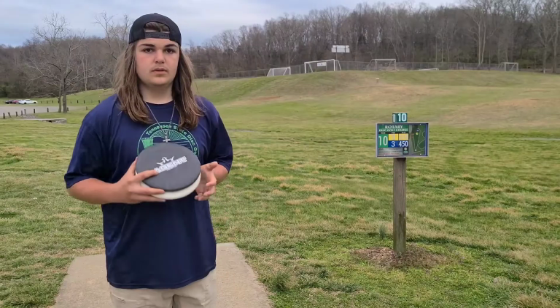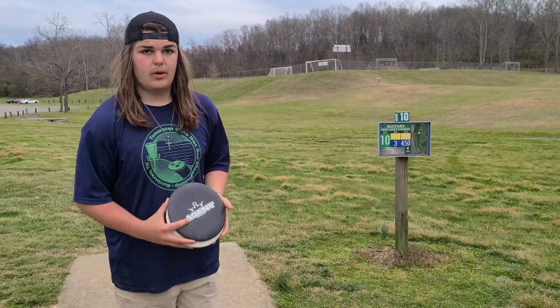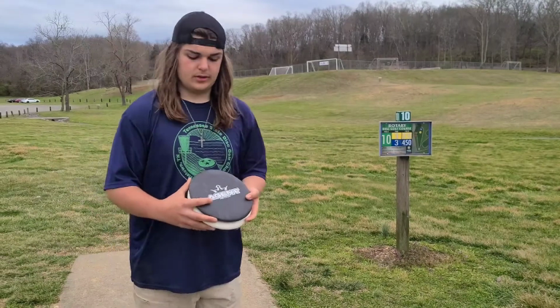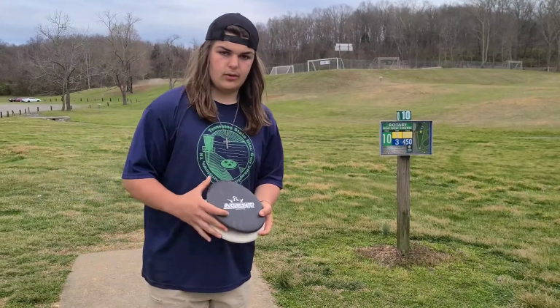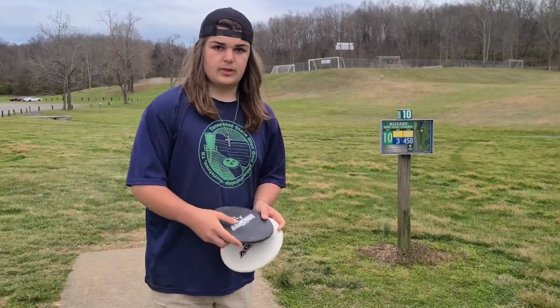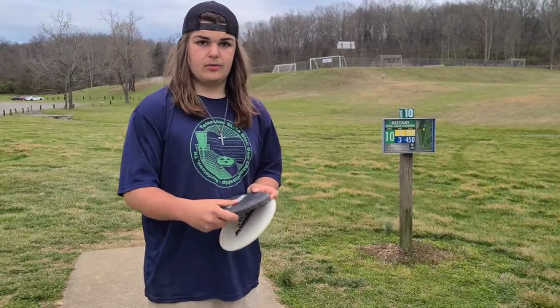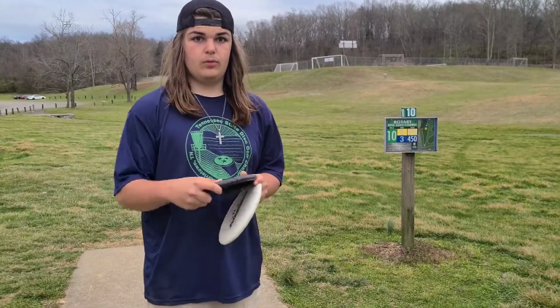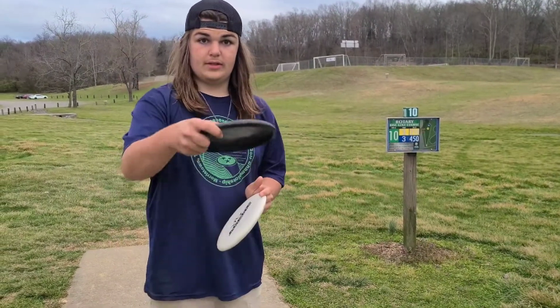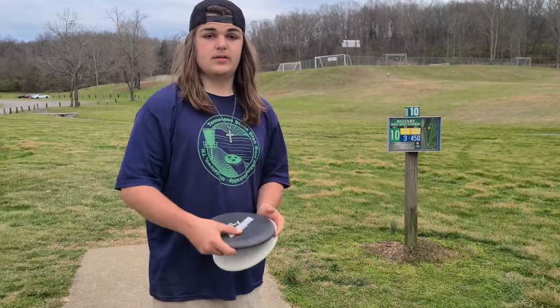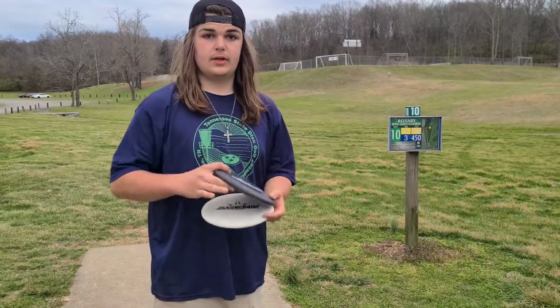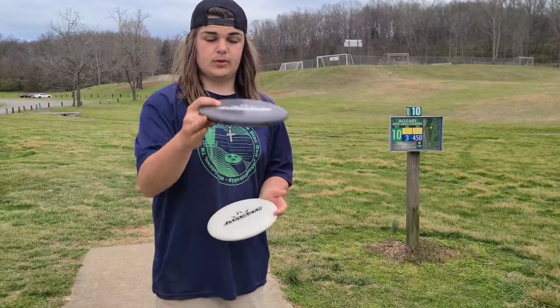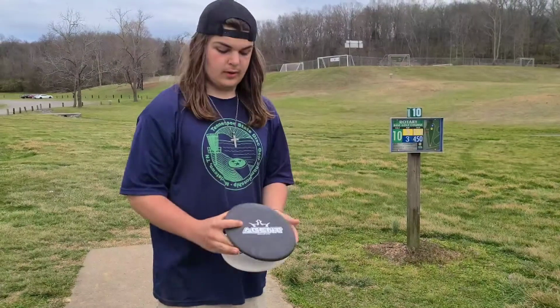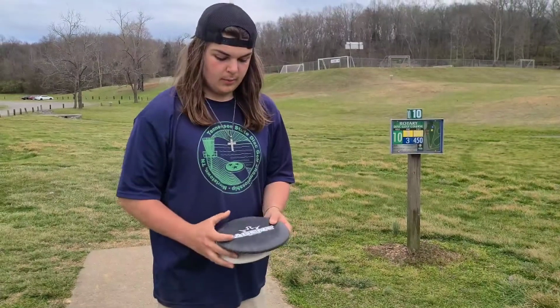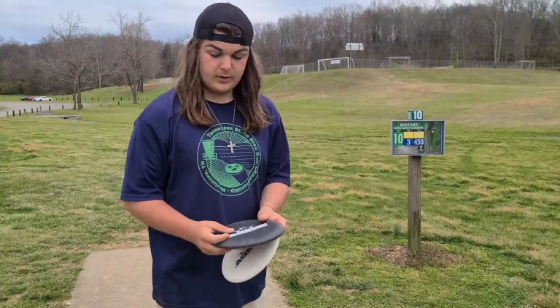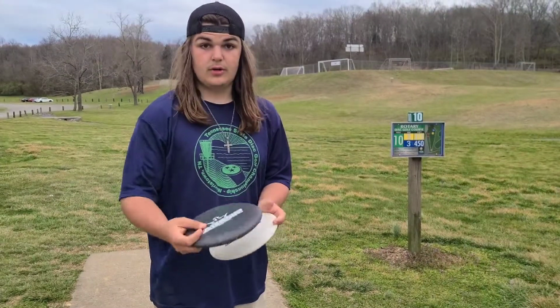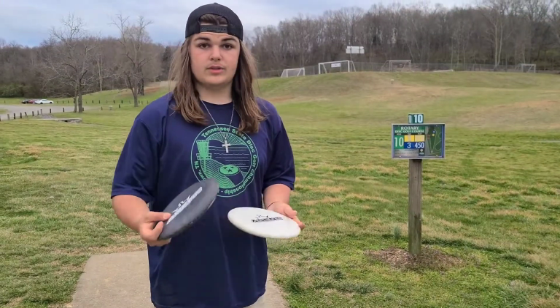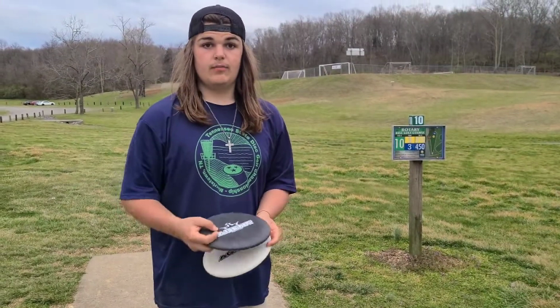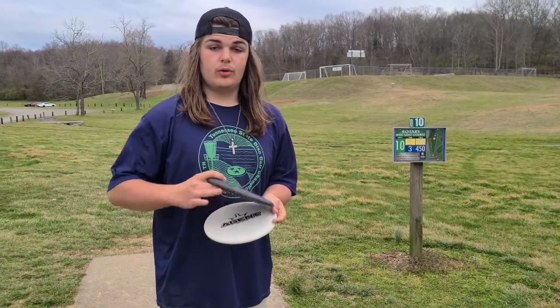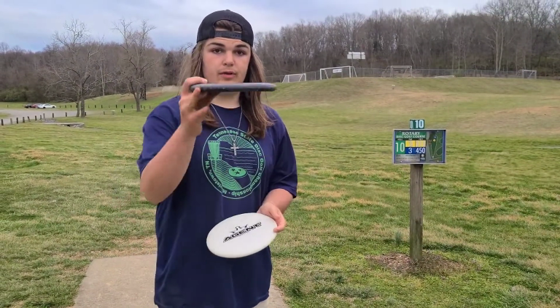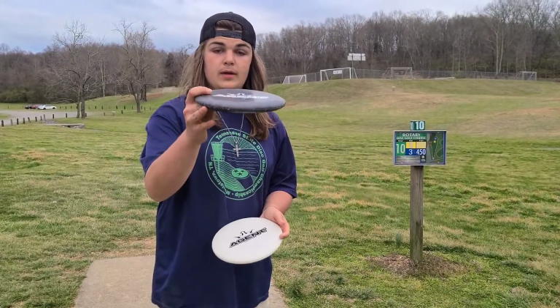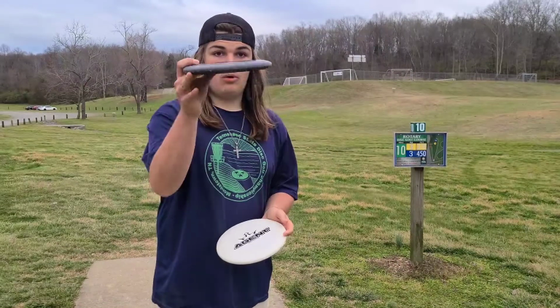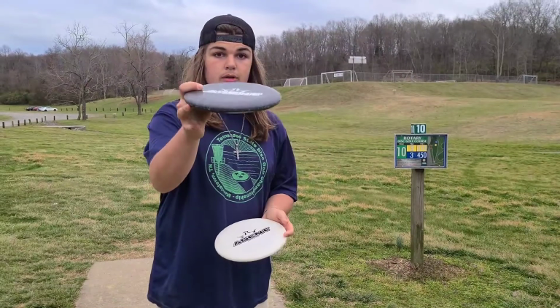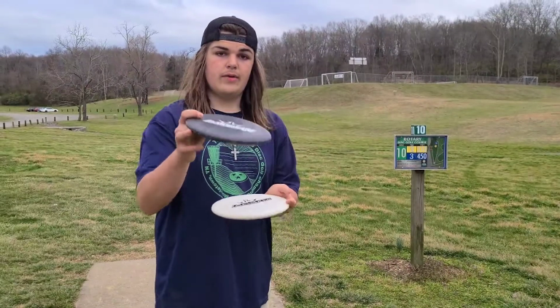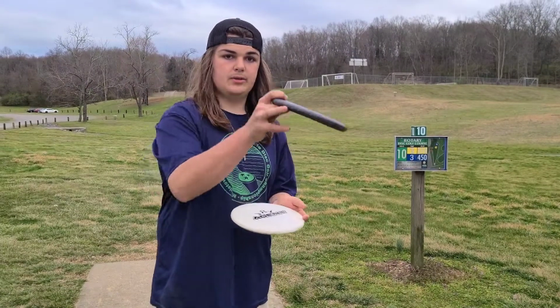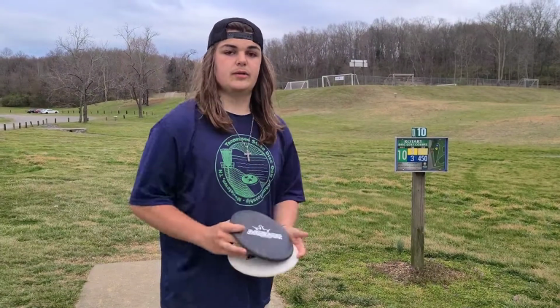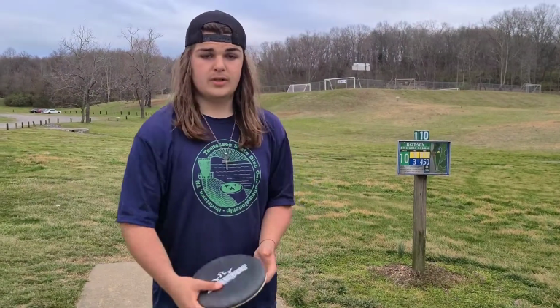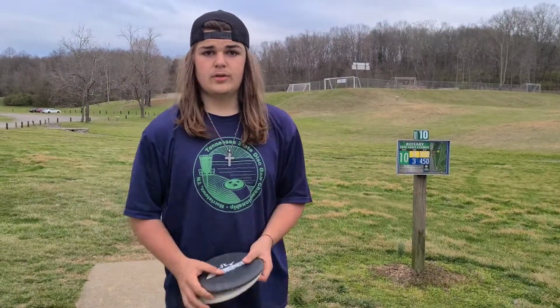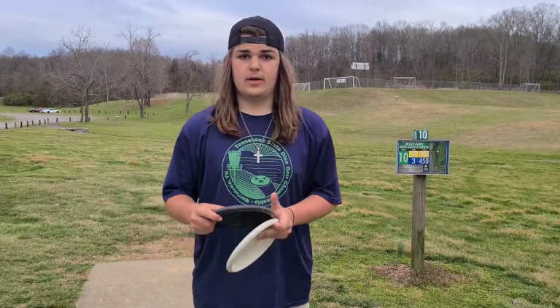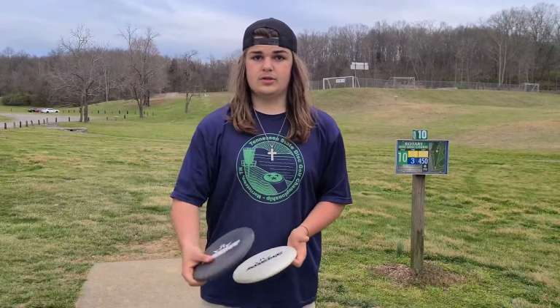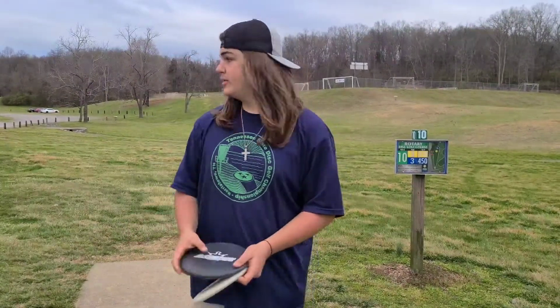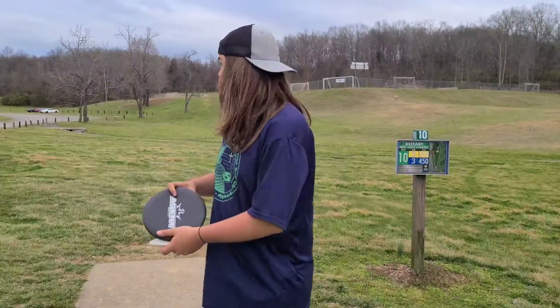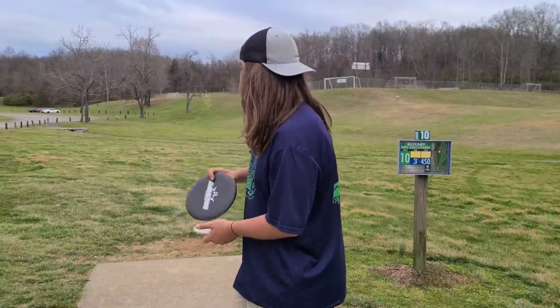With this putter I don't normally try to throw flat shots and get it to go straight, but as you can tell it holds its line. You can throw it pretty flat, it'll hold it, and it'll still have that little fade at the end. I'm gonna try to throw these on an anhyzer release.